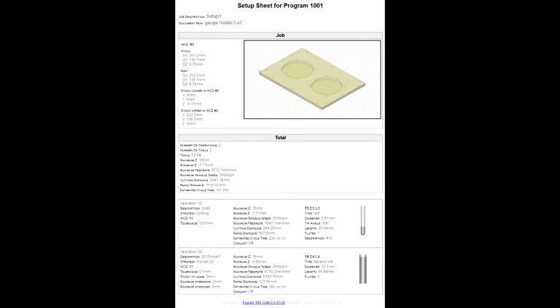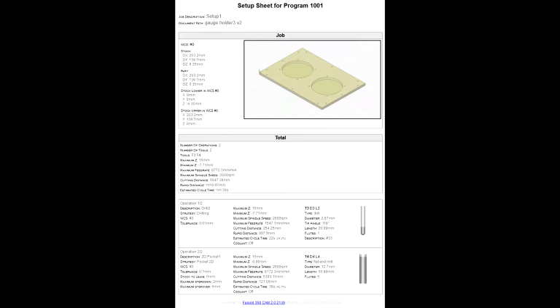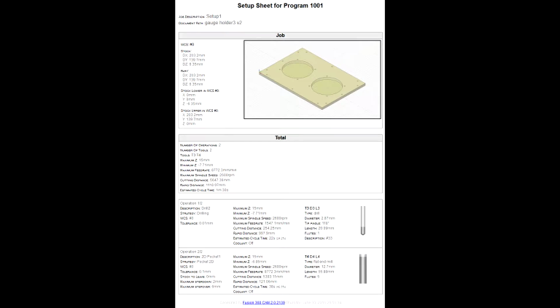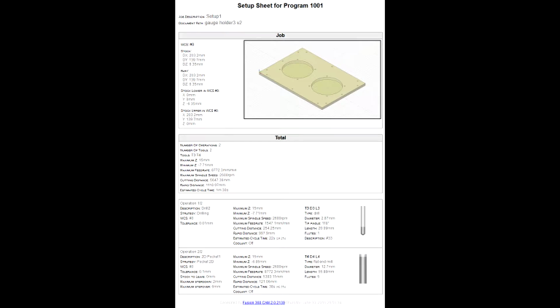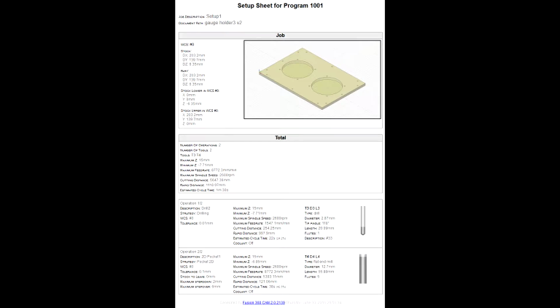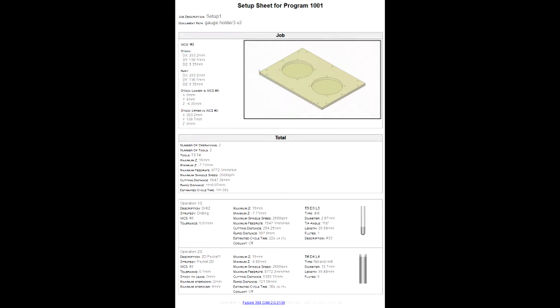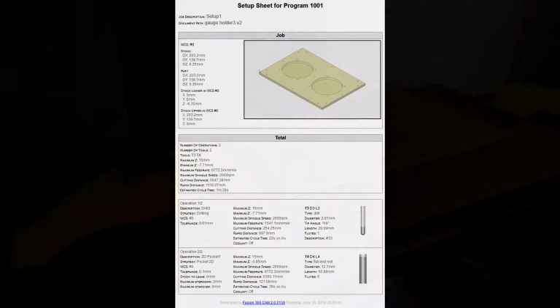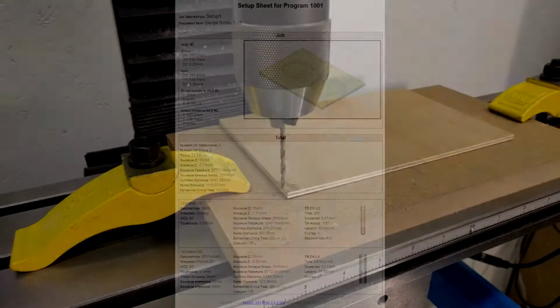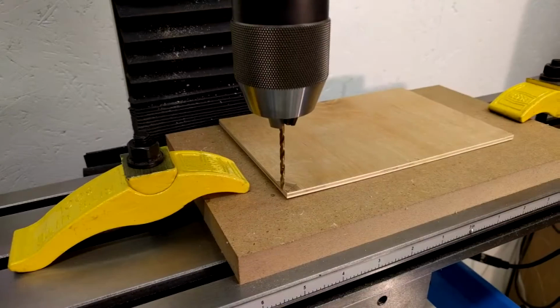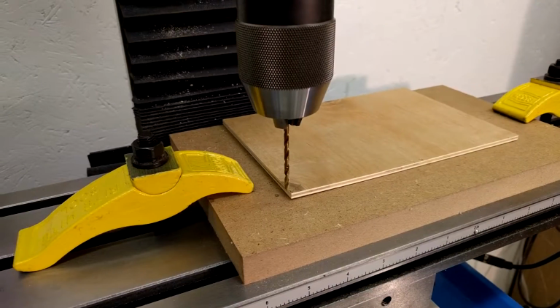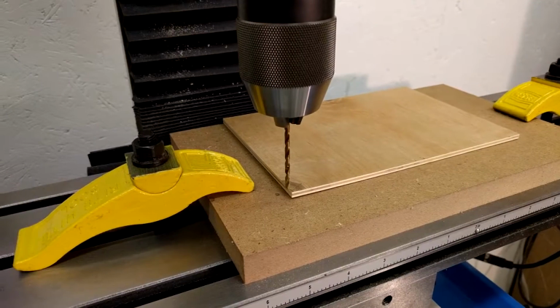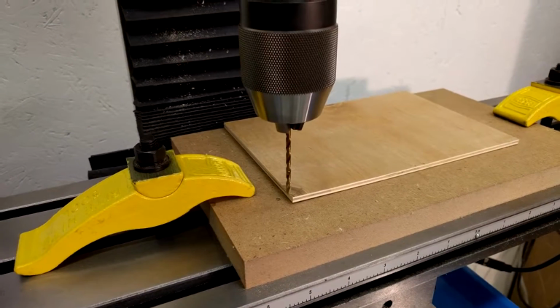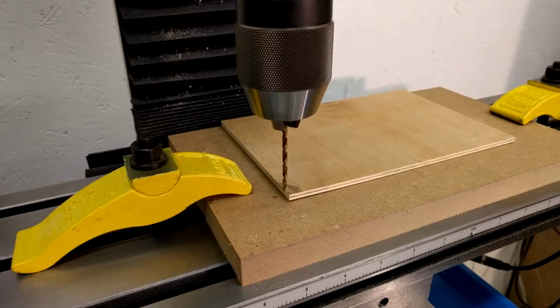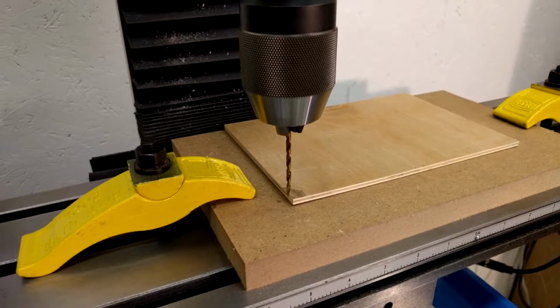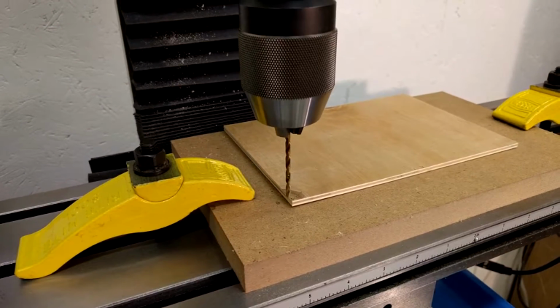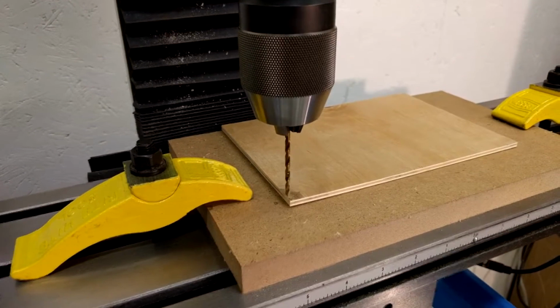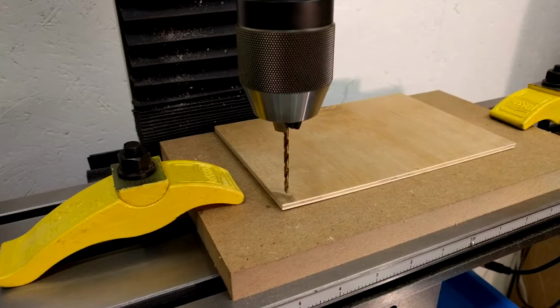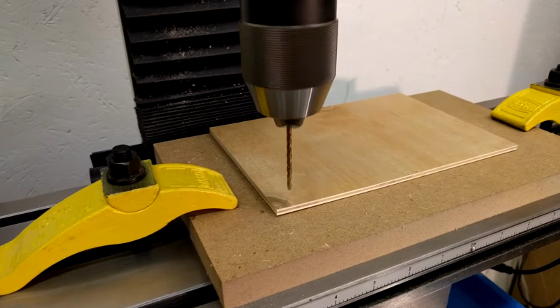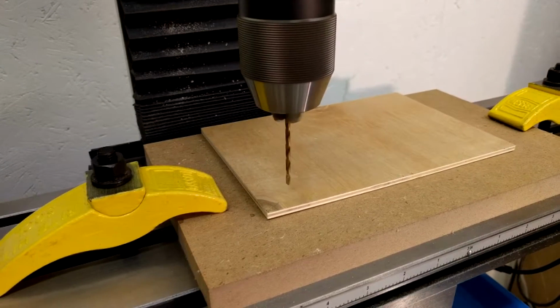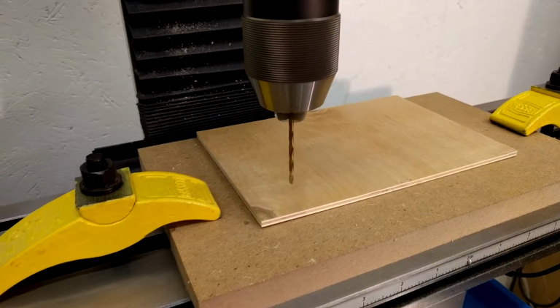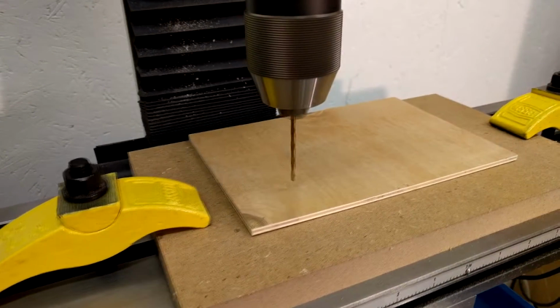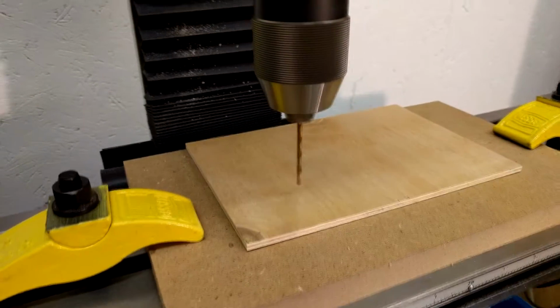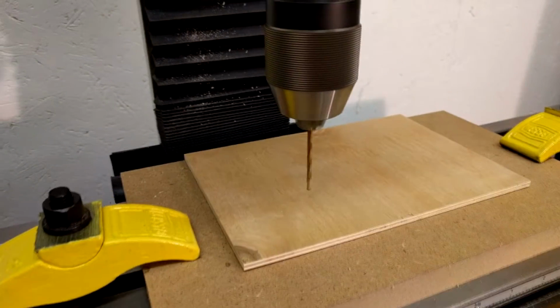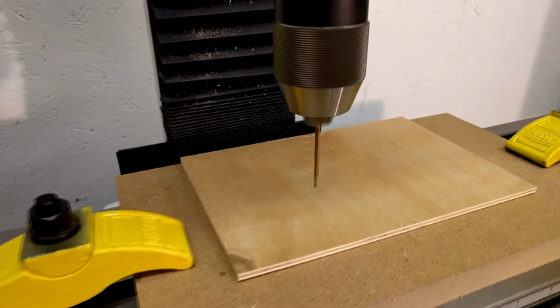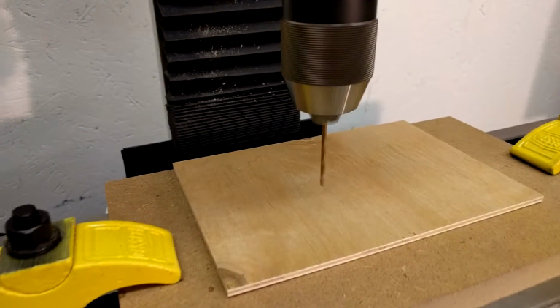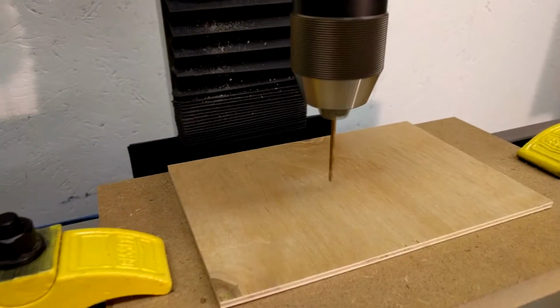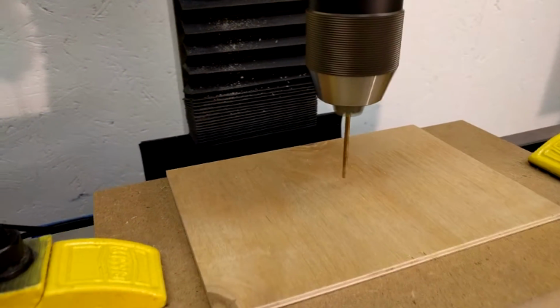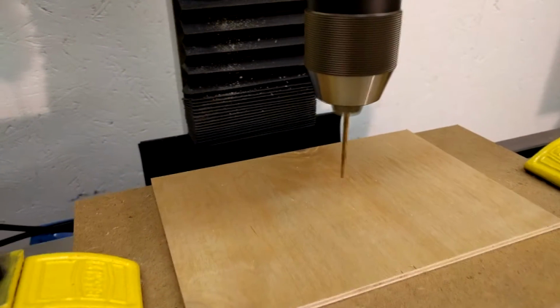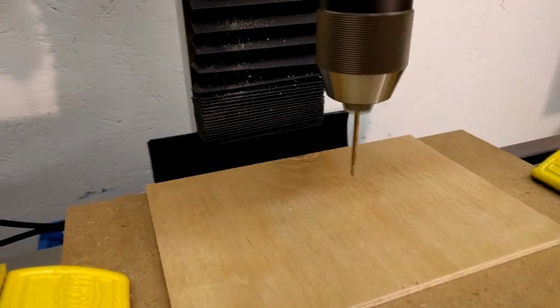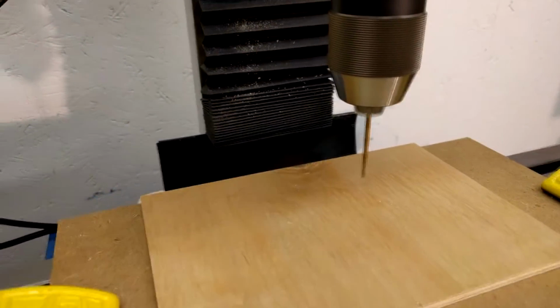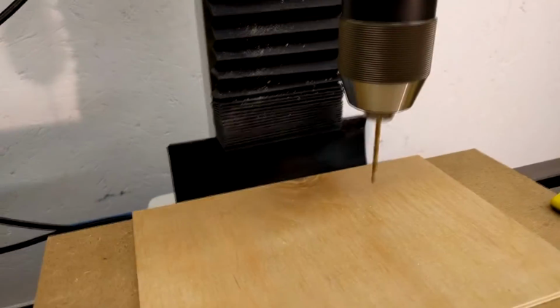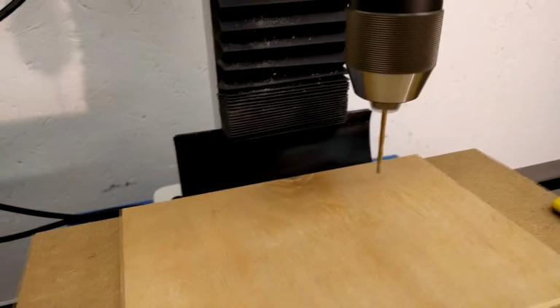The stock material is 1/4 inch plywood, cut to size on a table saw, and held to a sacrificial piece of MDF with double-sided tape.